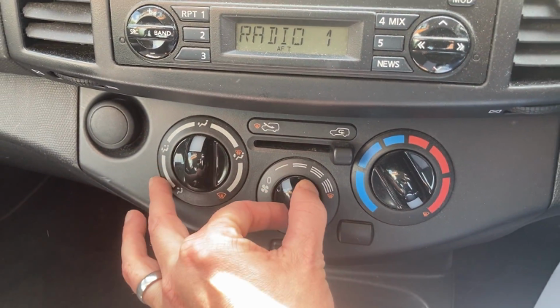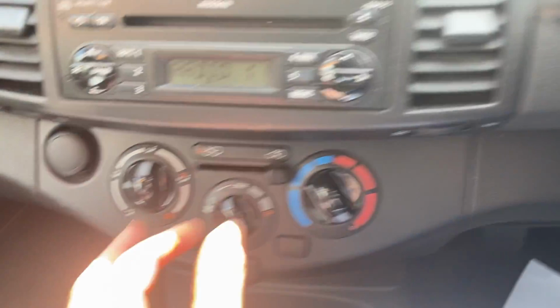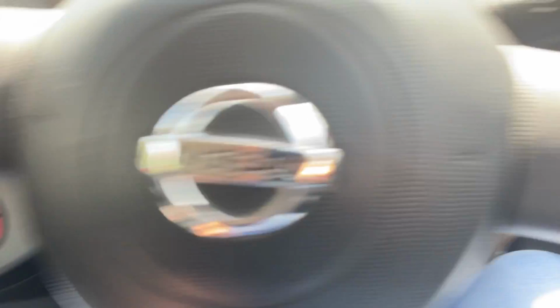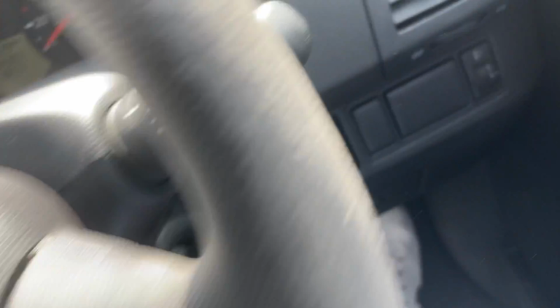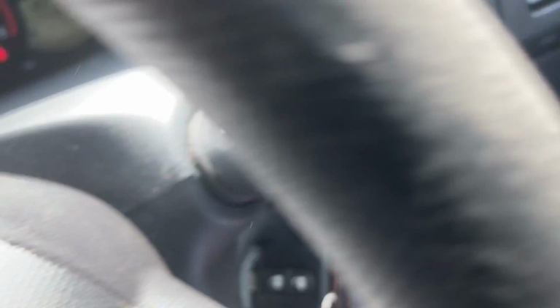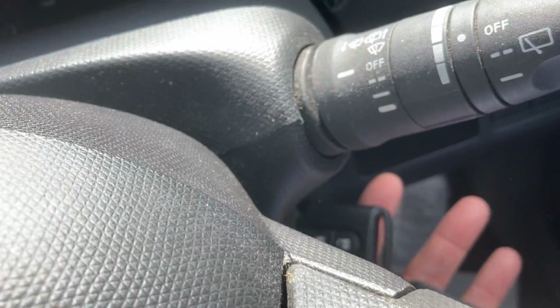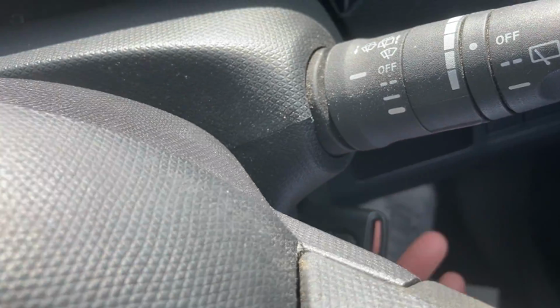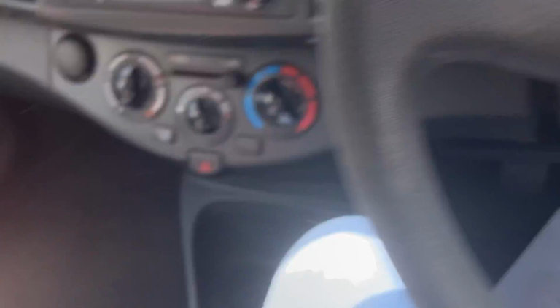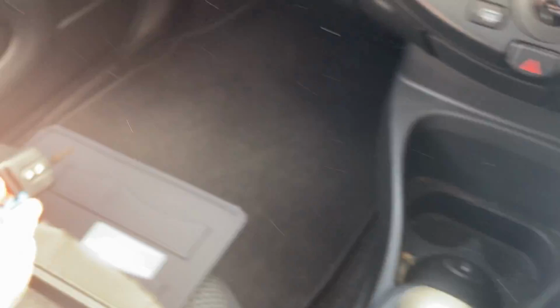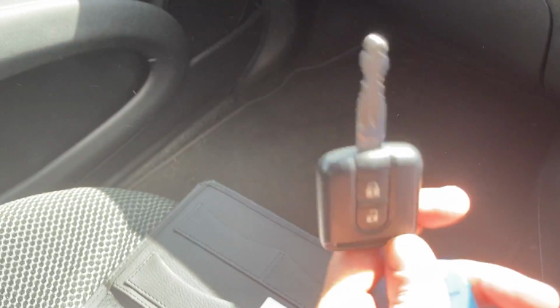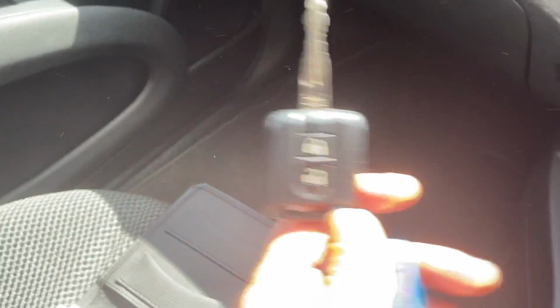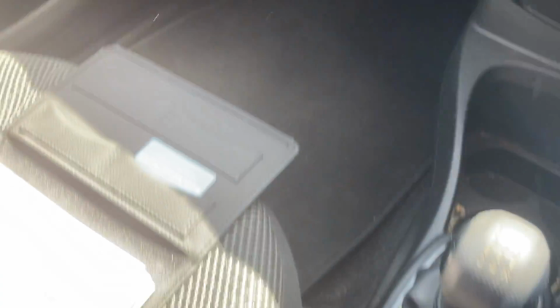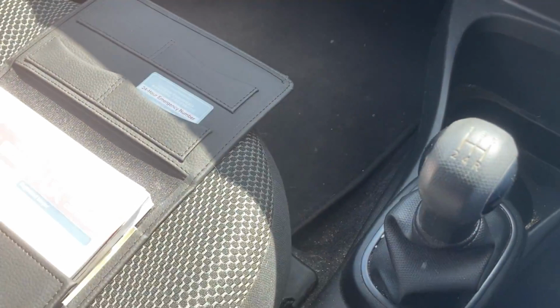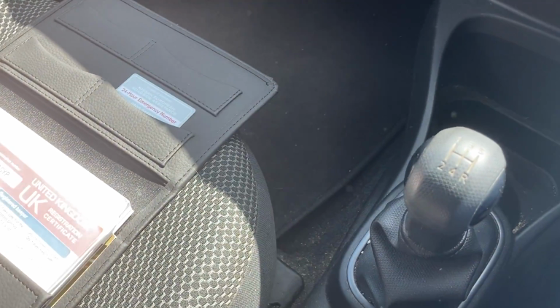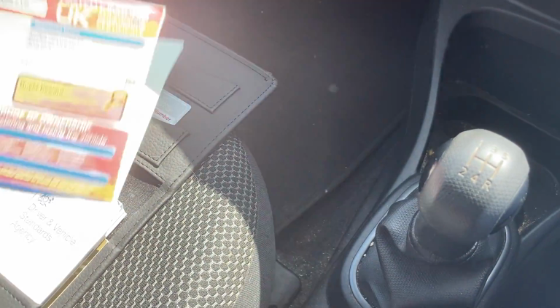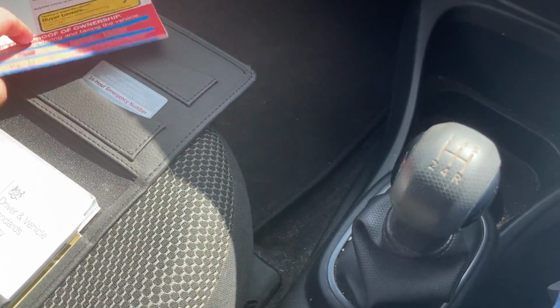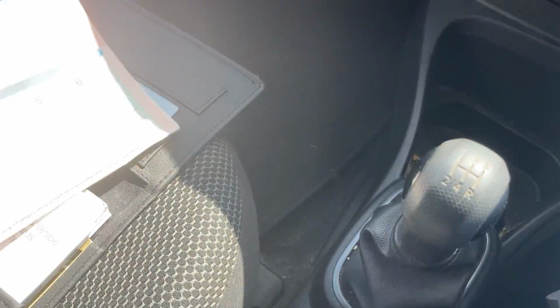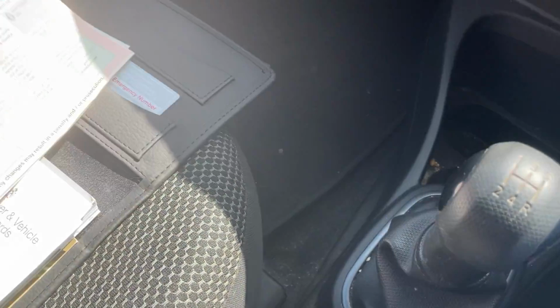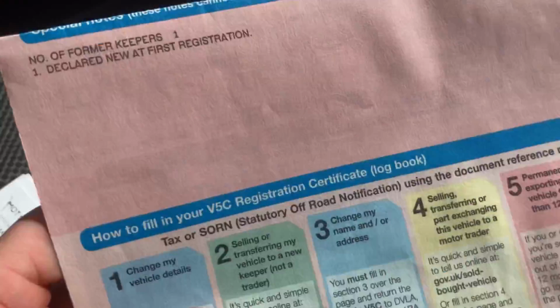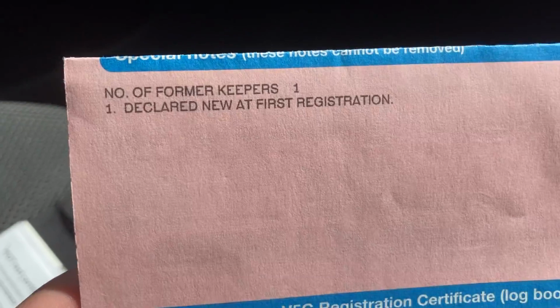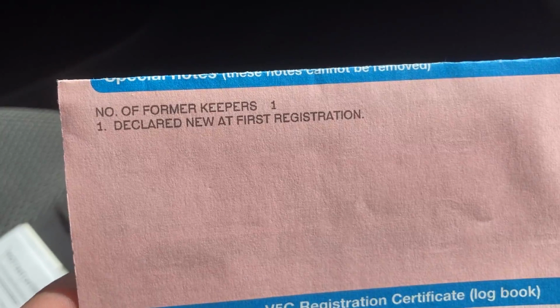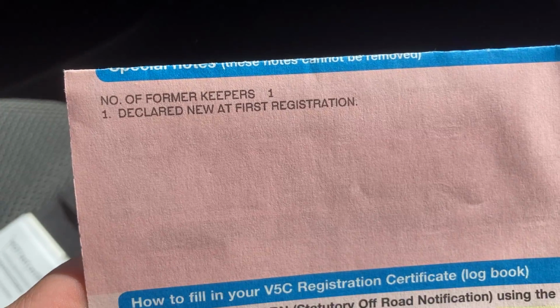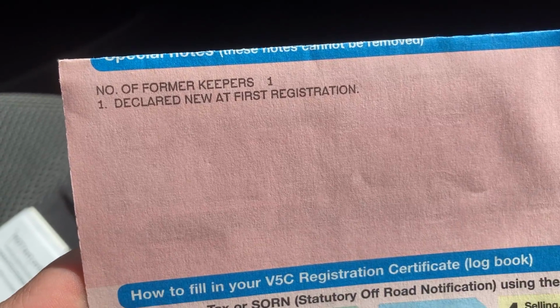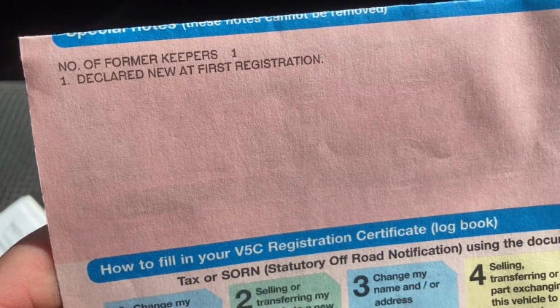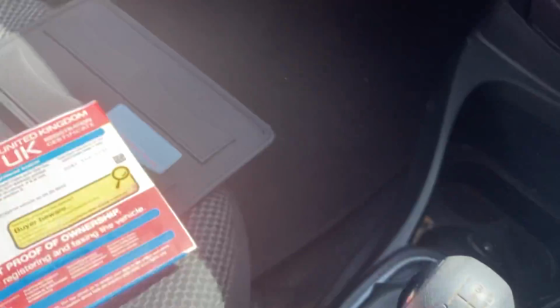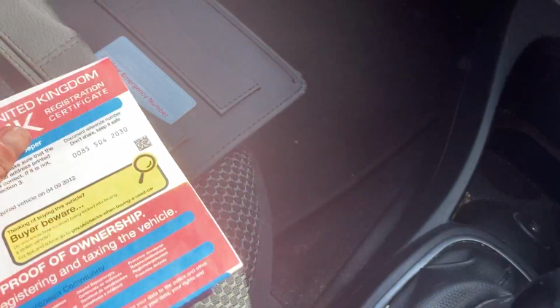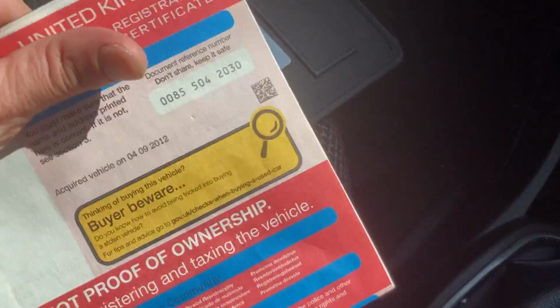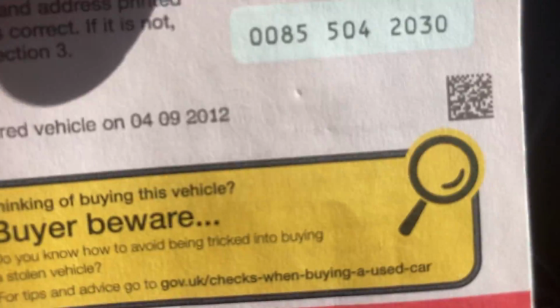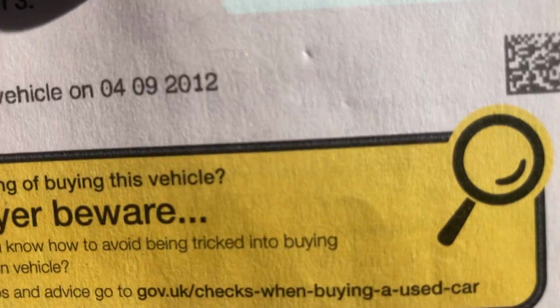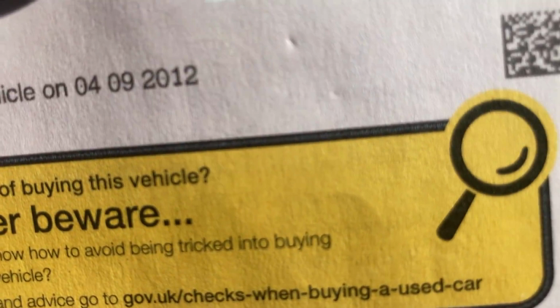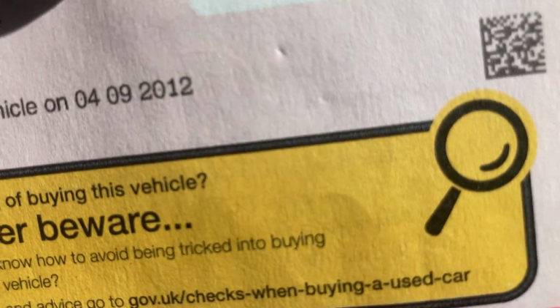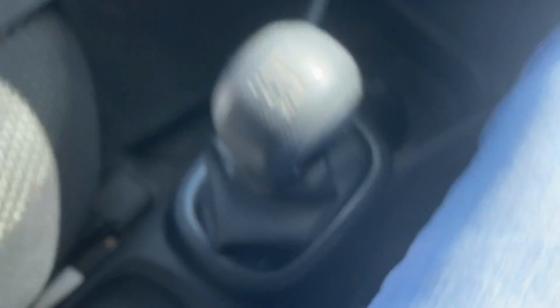The blower is working. One key is in the ignition — it's running. Spare key here, so two keys. Book pack present. For data protection reasons I can't show any details, but one former keeper and they've had the vehicle since September 2012.